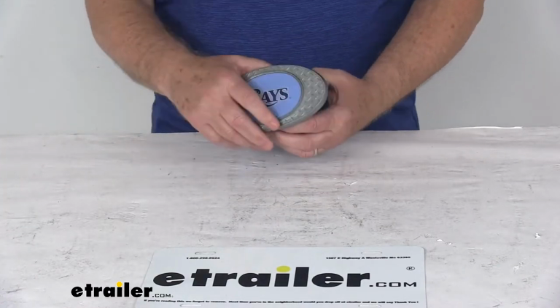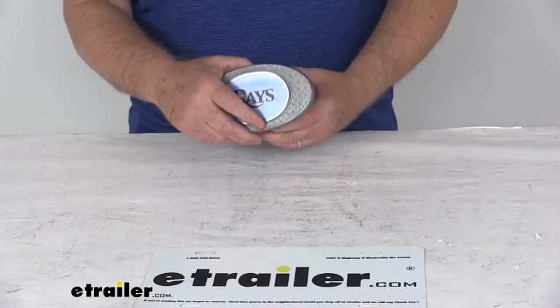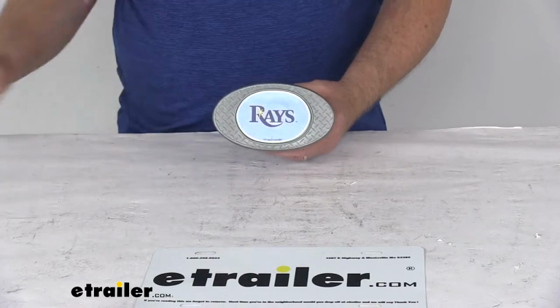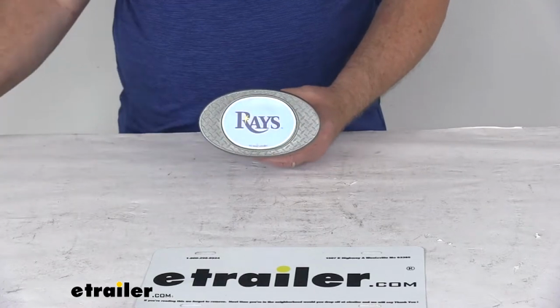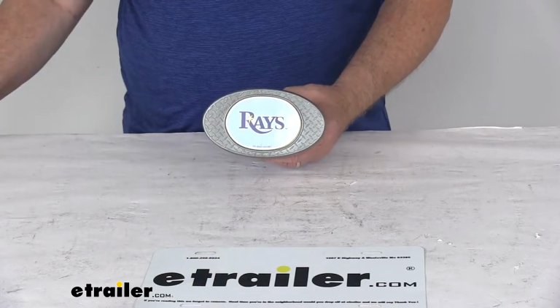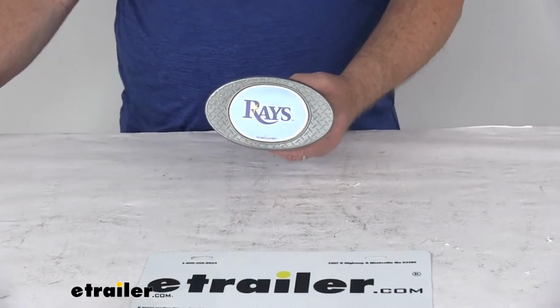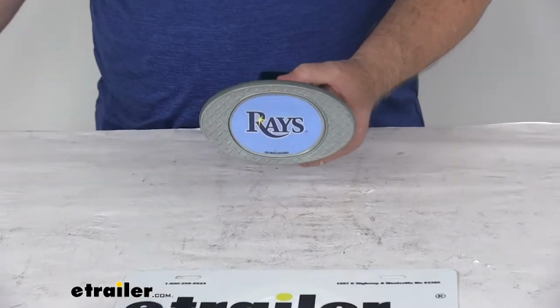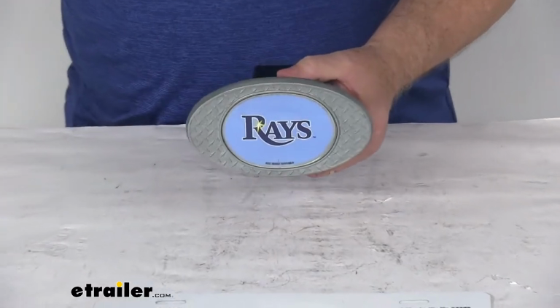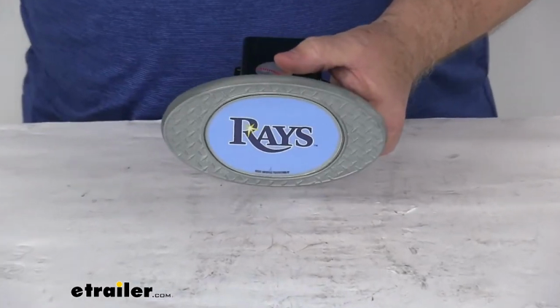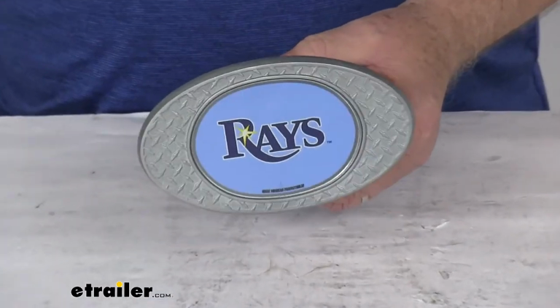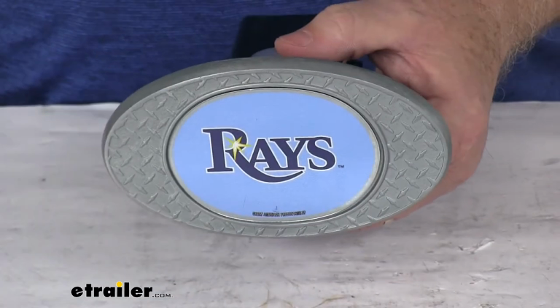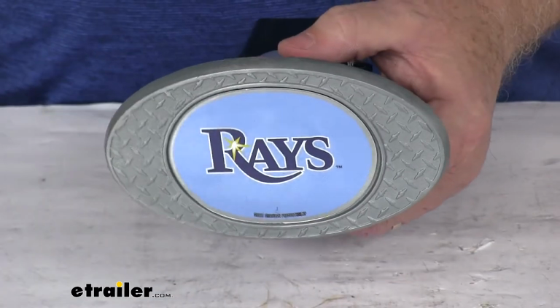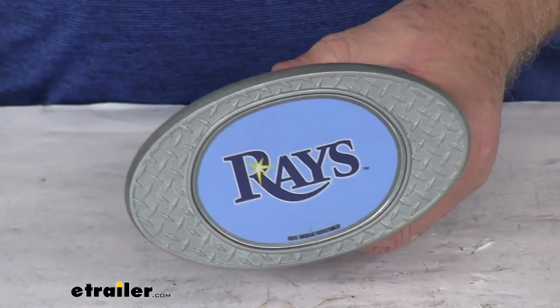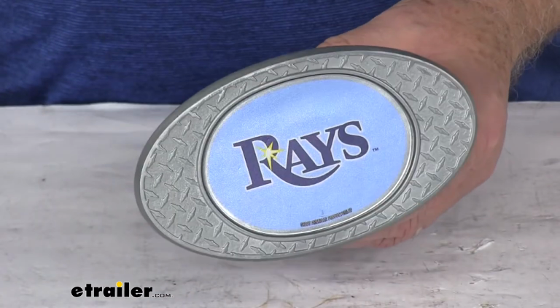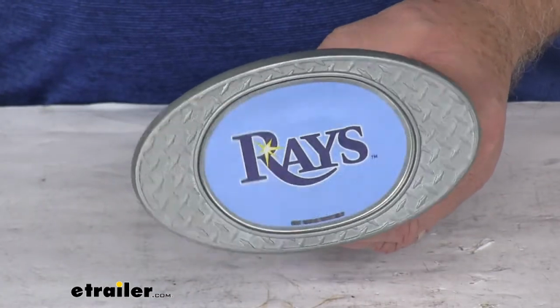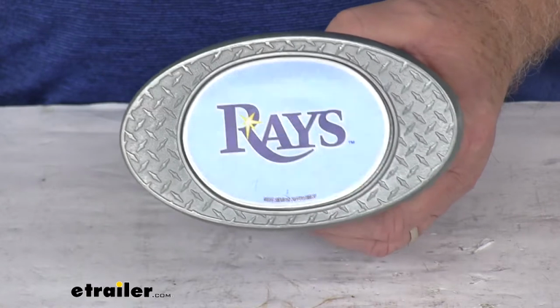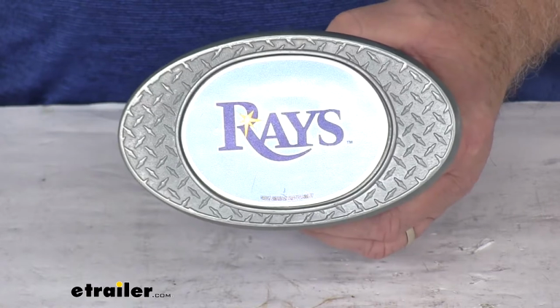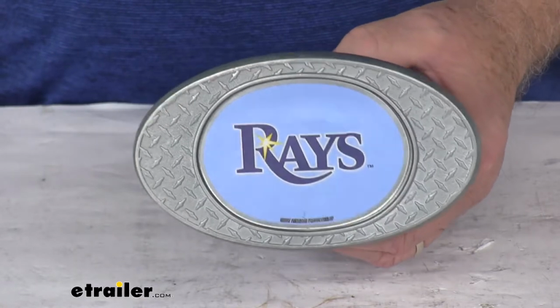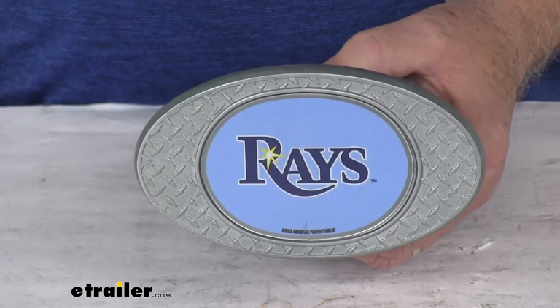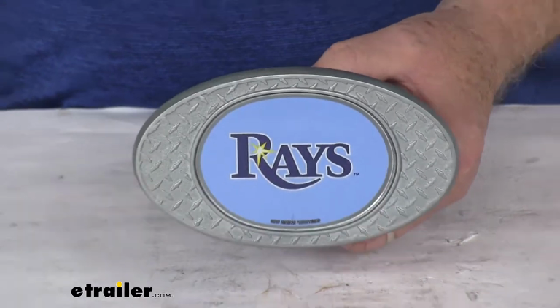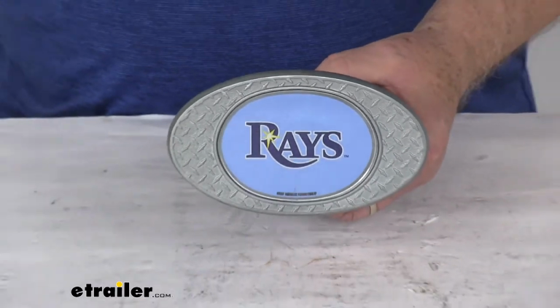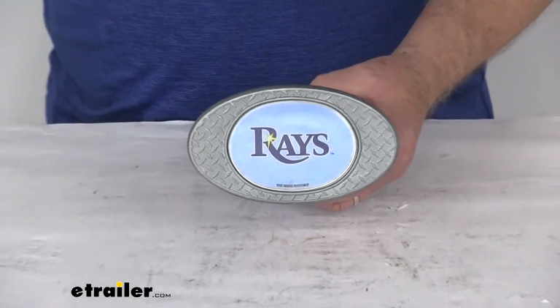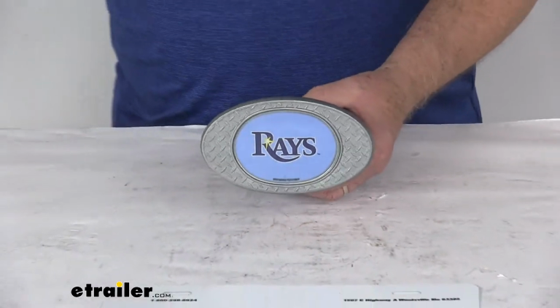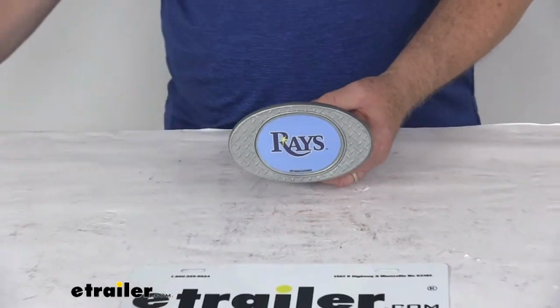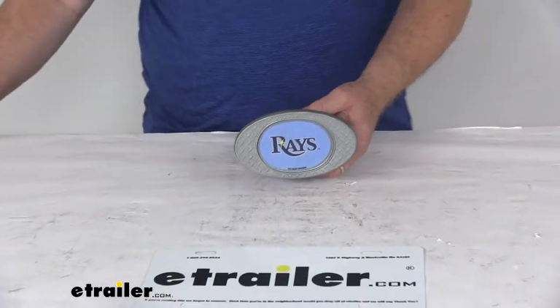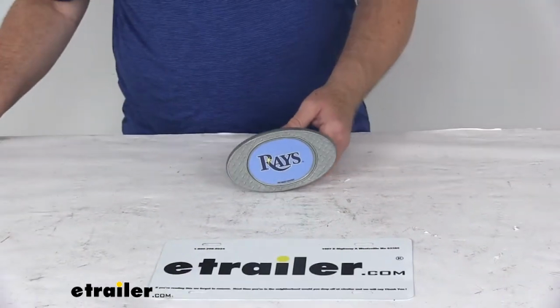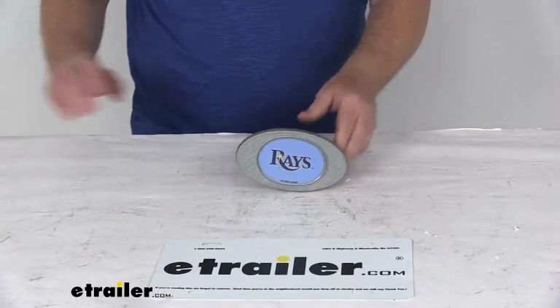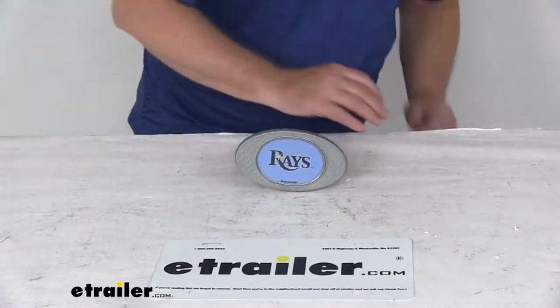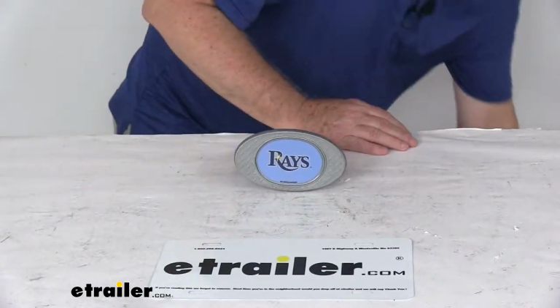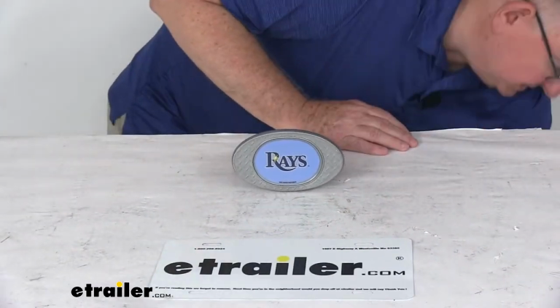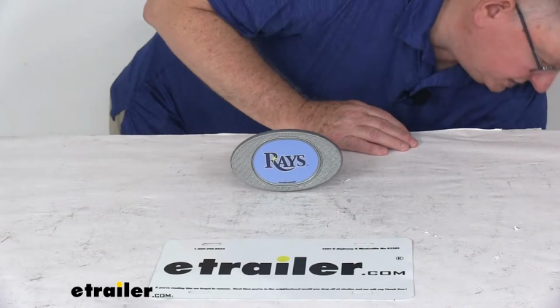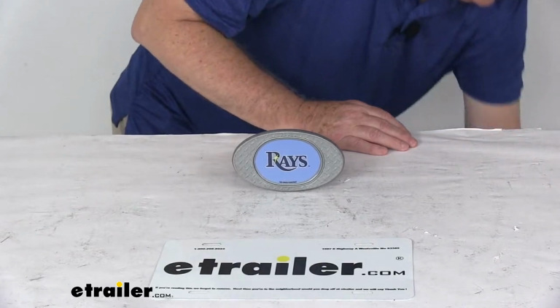Let's zoom in so we can show you the colors and how well it looks — nice detail. And then we'll zoom out and I'm going to show you how it installs into your hitch receiver.